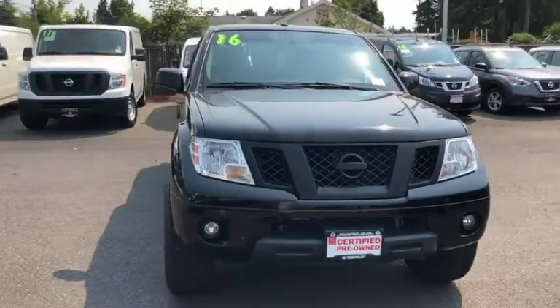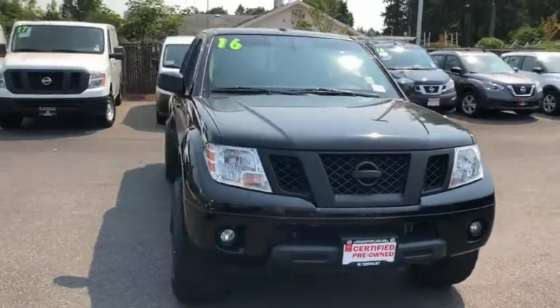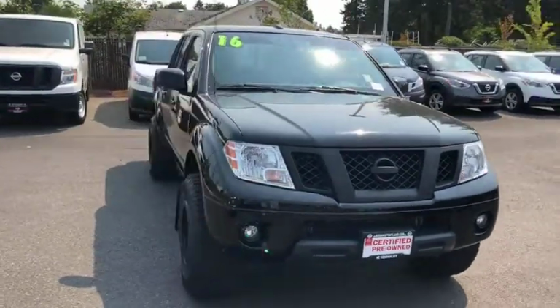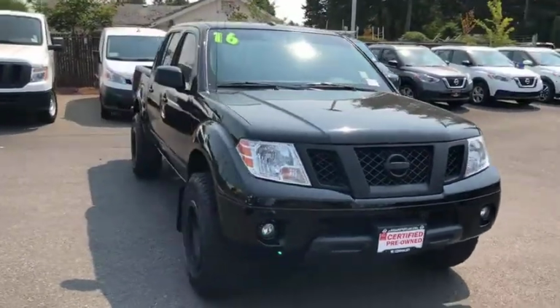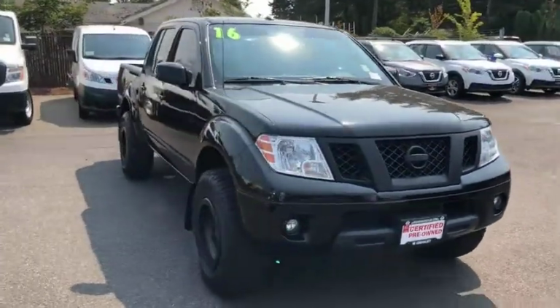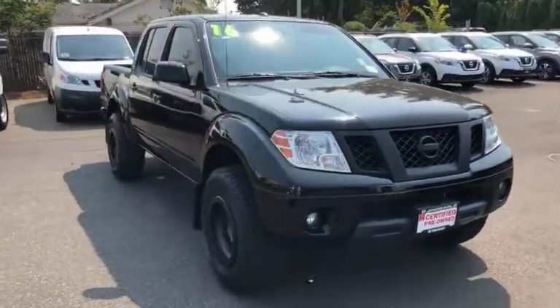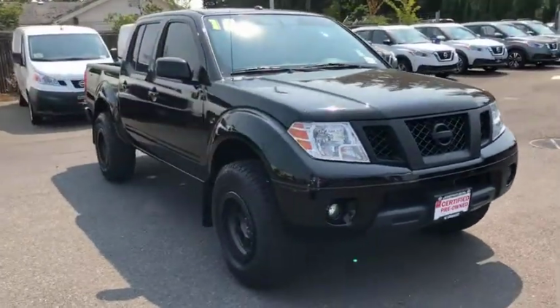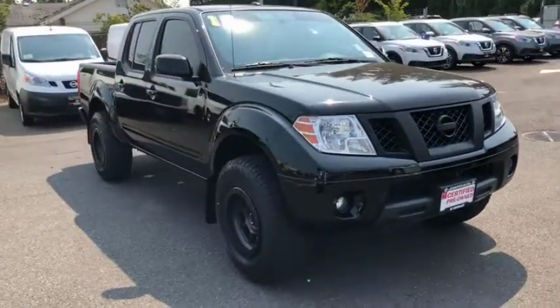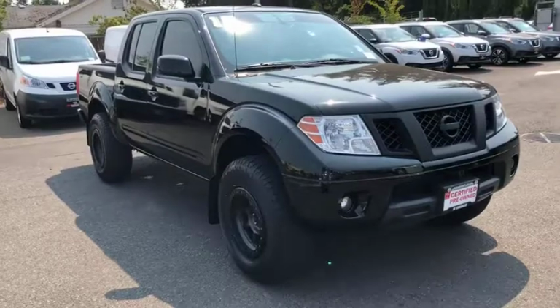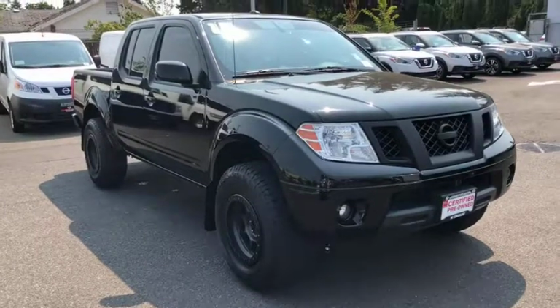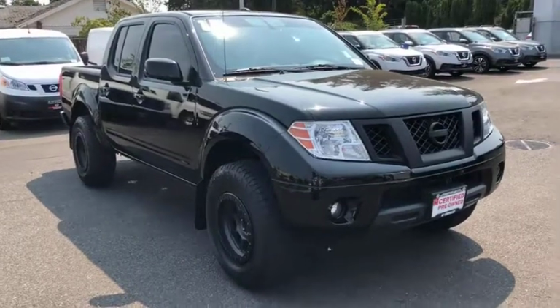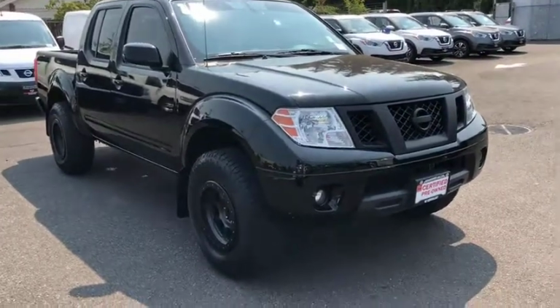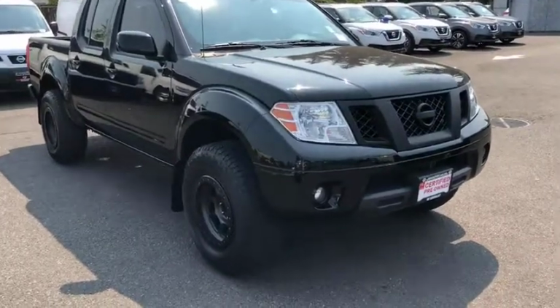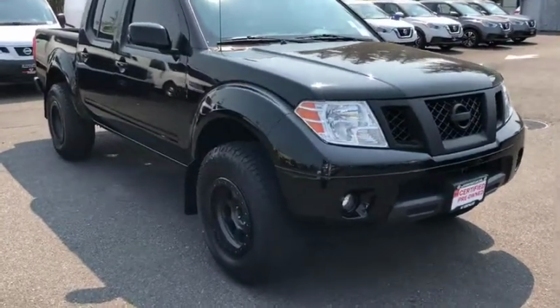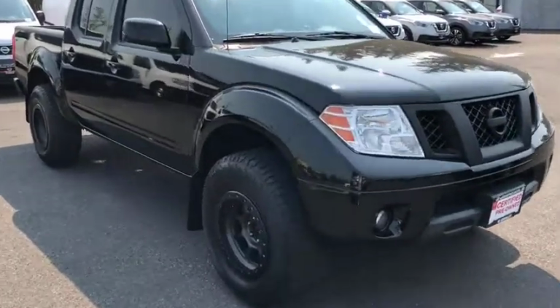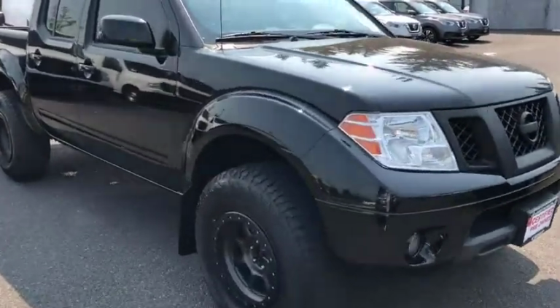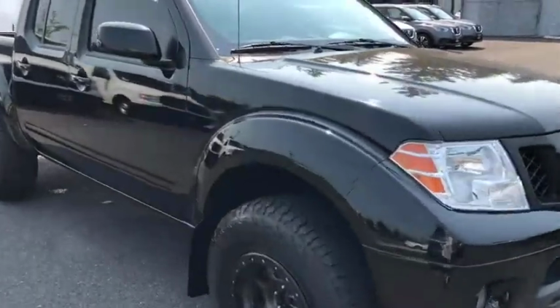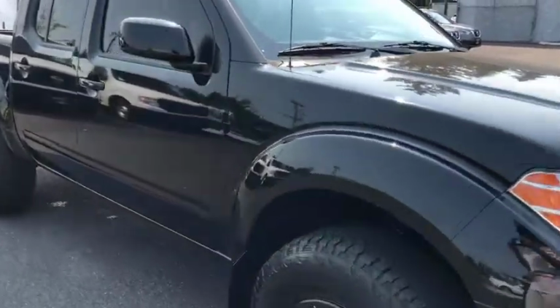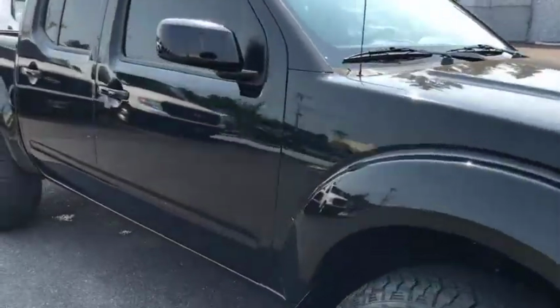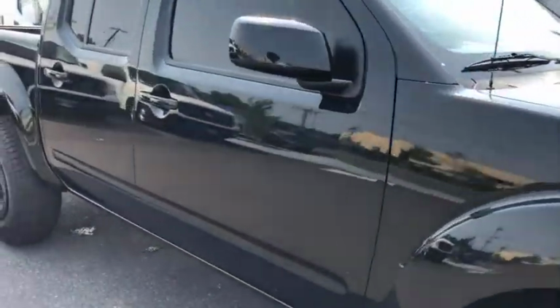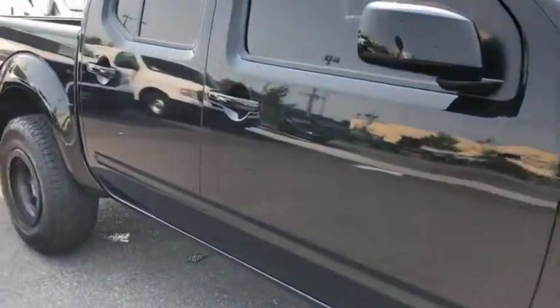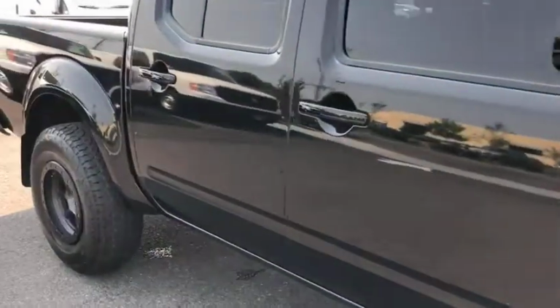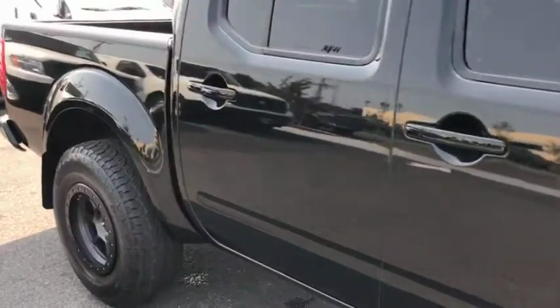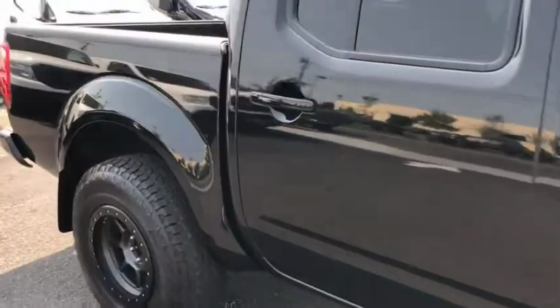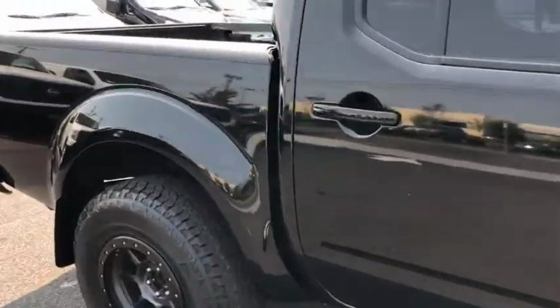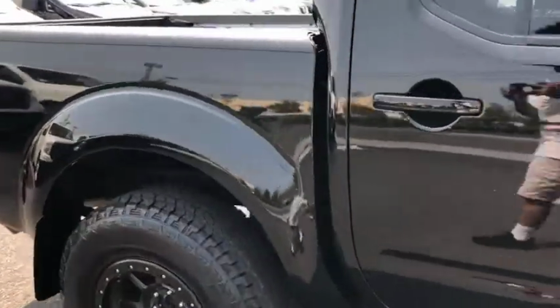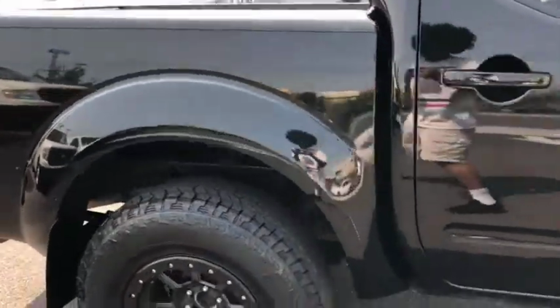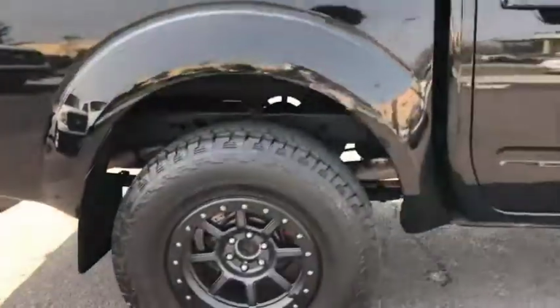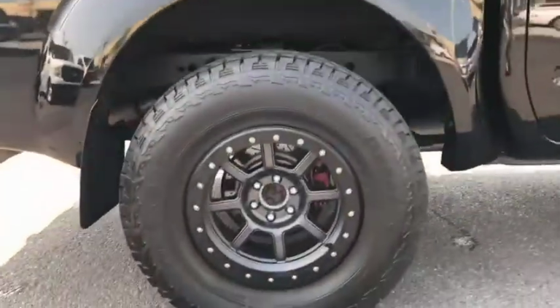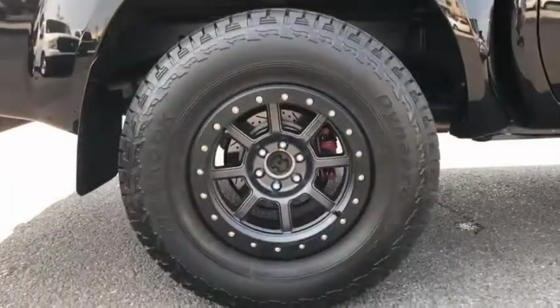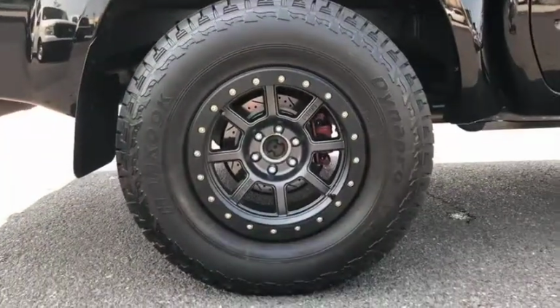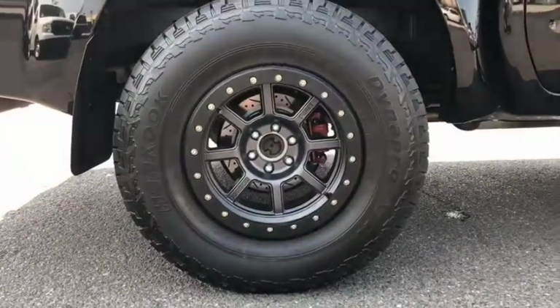The Frontier's interior comforts include cab versatility, under-seat storage, and seating for five. This vehicle has less than 35,000 miles. Here are some of this vehicle's great options.